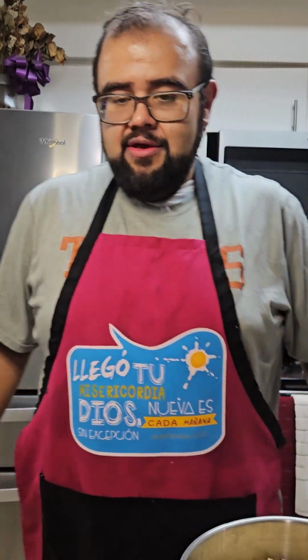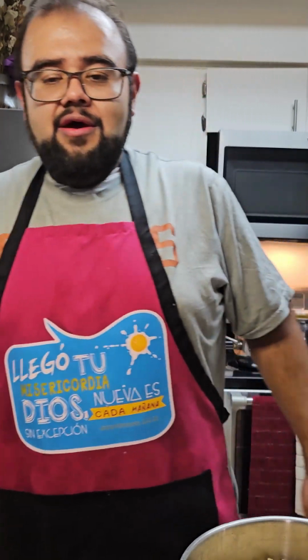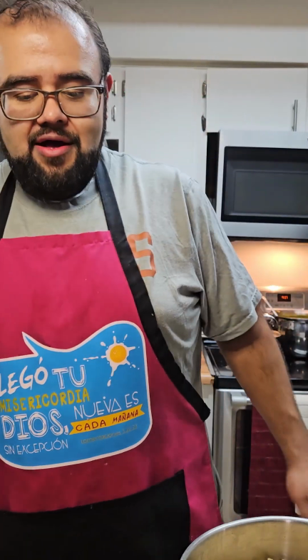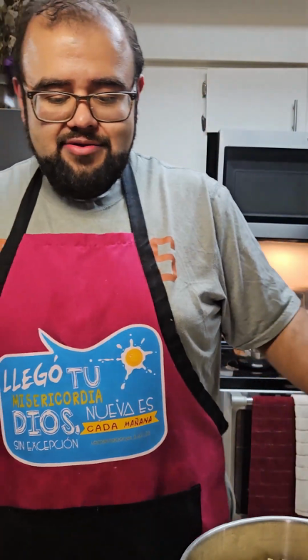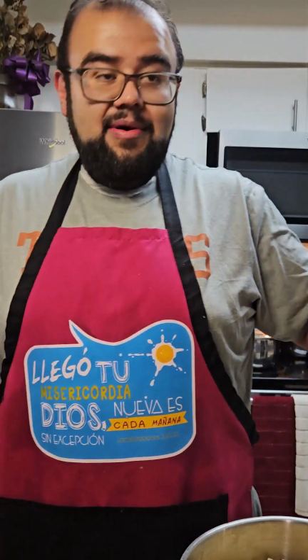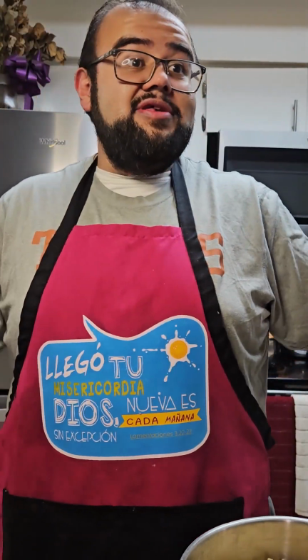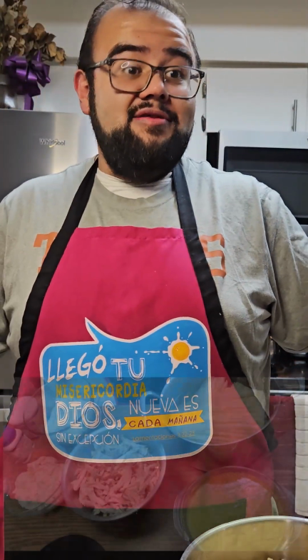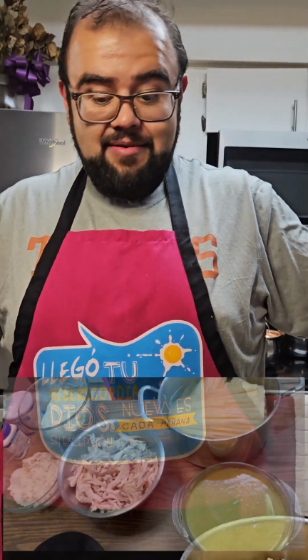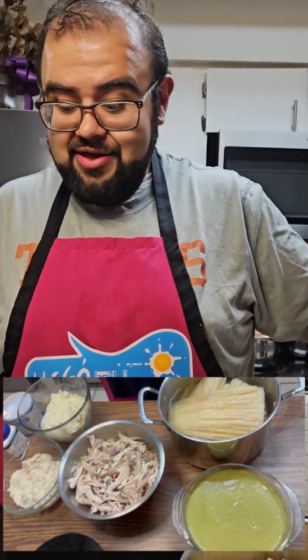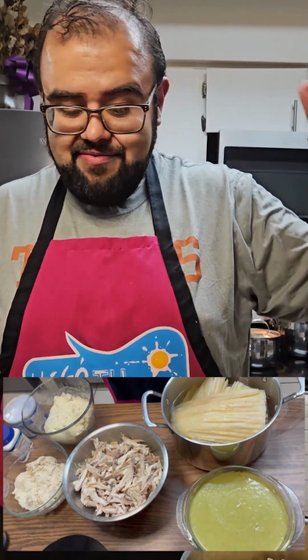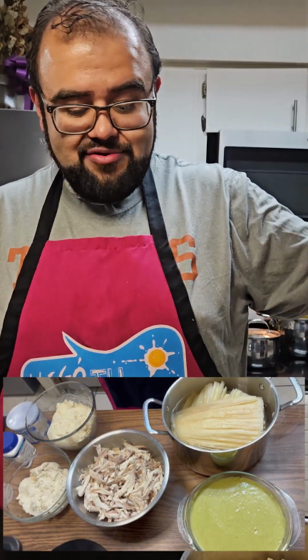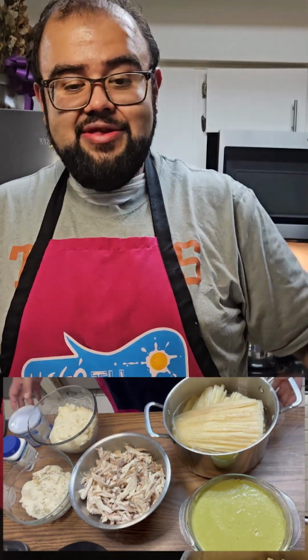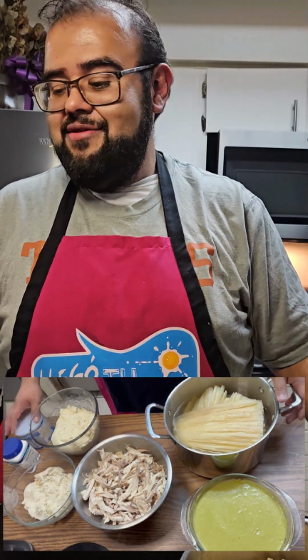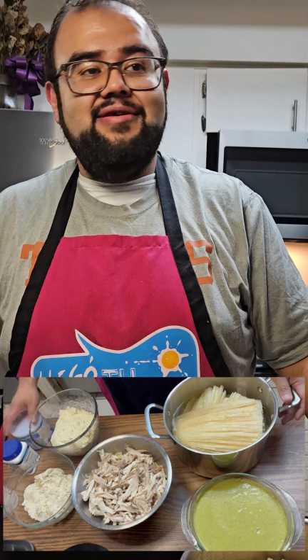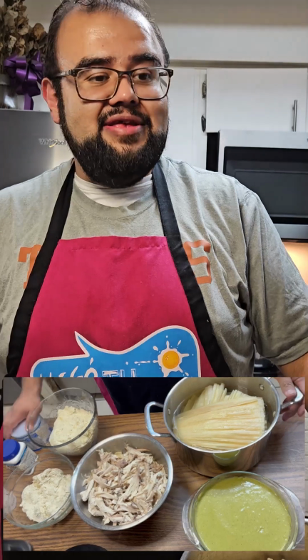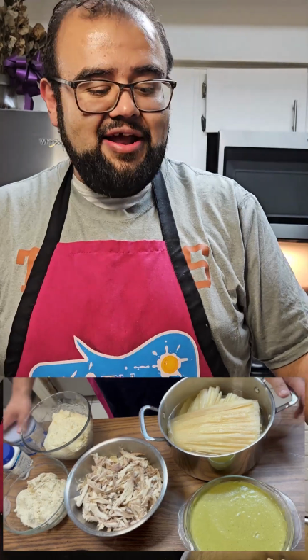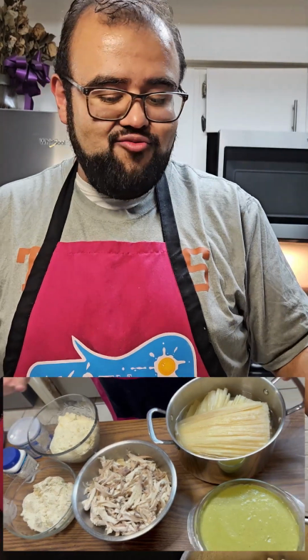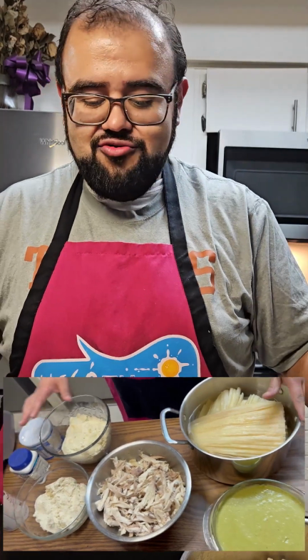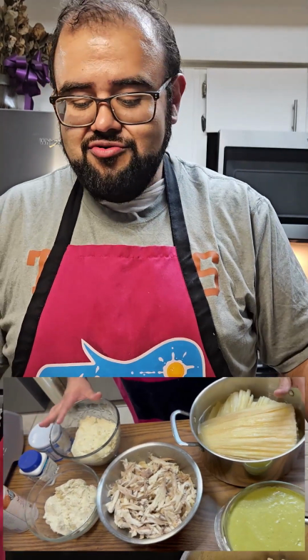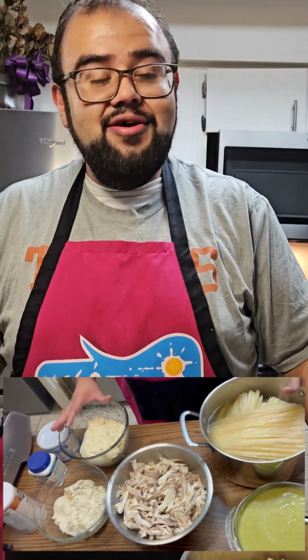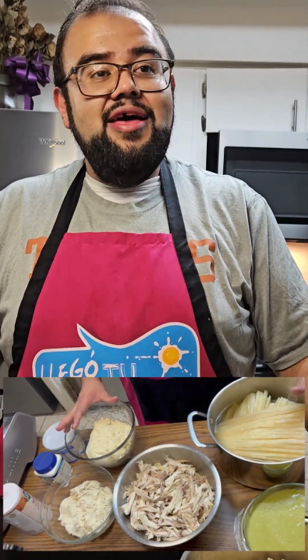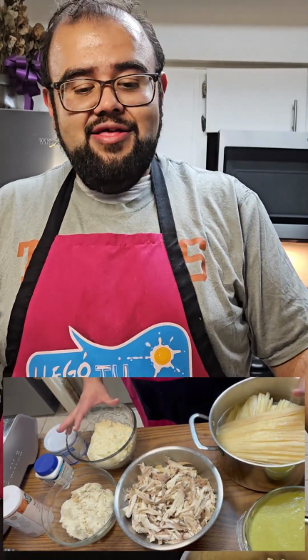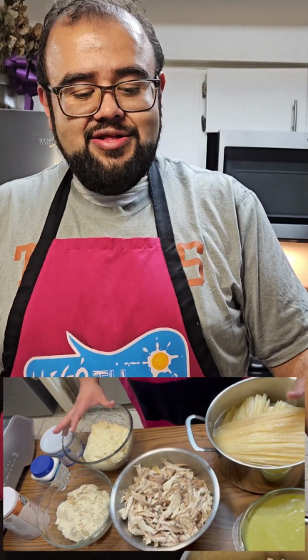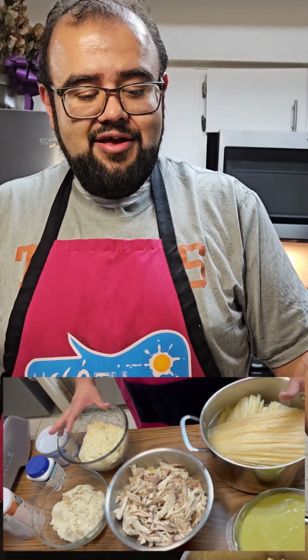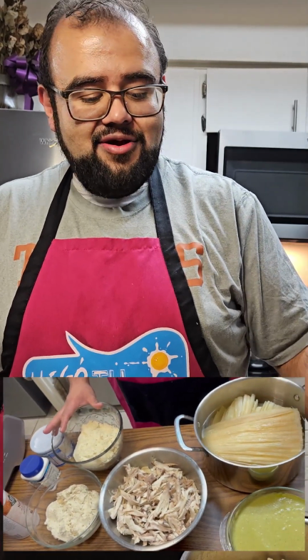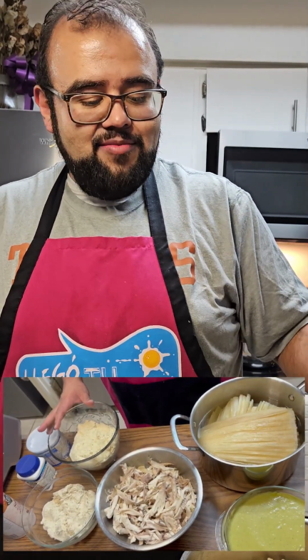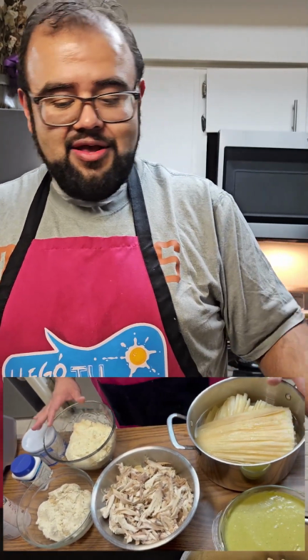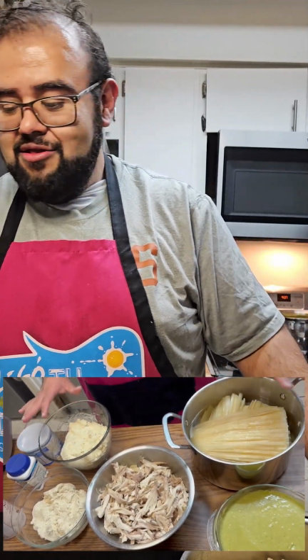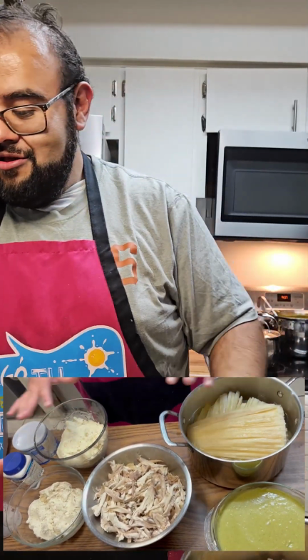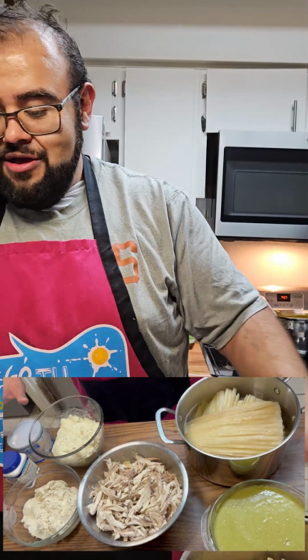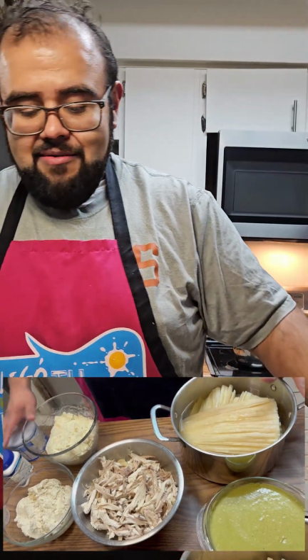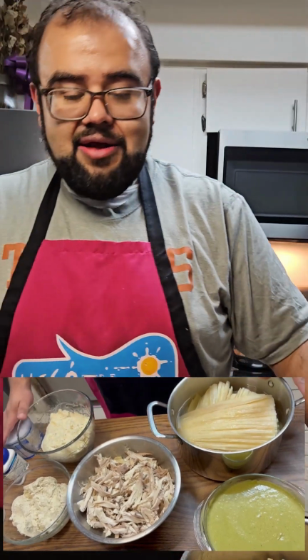Welcome to my channel. Today we're gonna be cooking some delicious green chili tamales stuffed with some chicken. Thanks for being on my channel — why don't you like and subscribe.